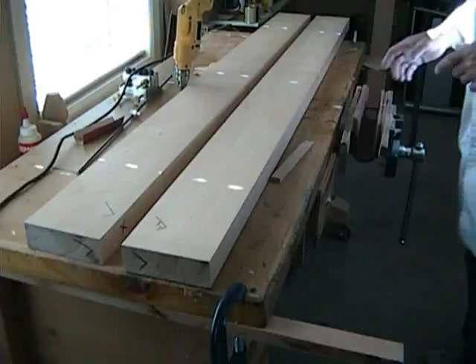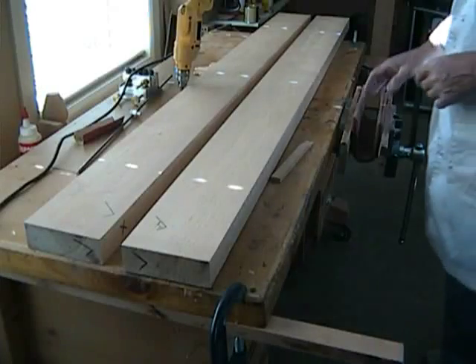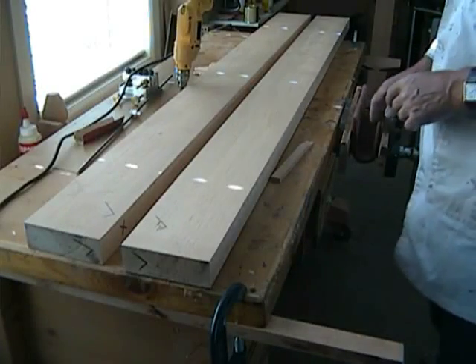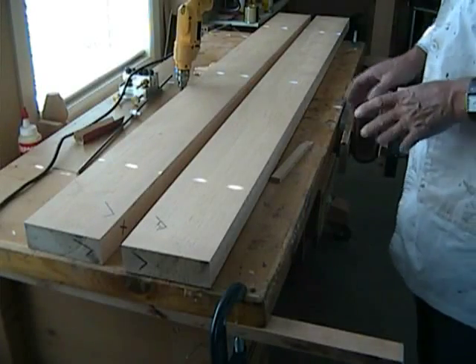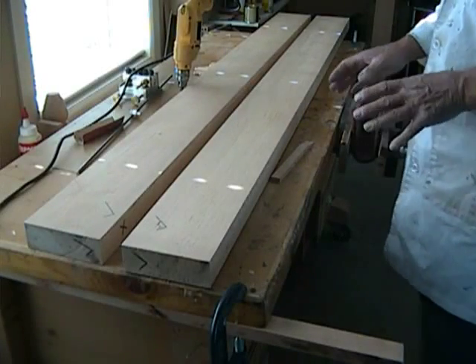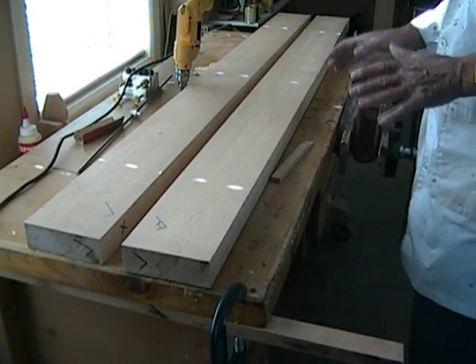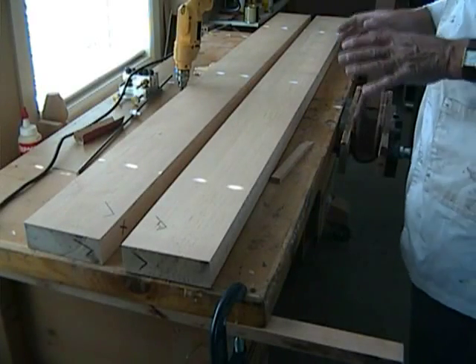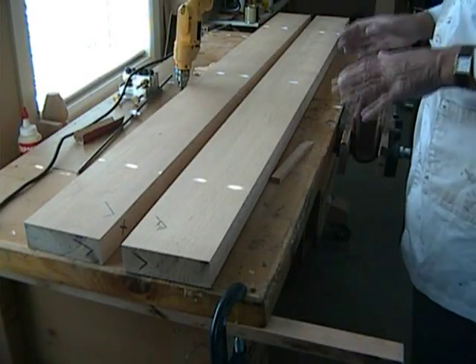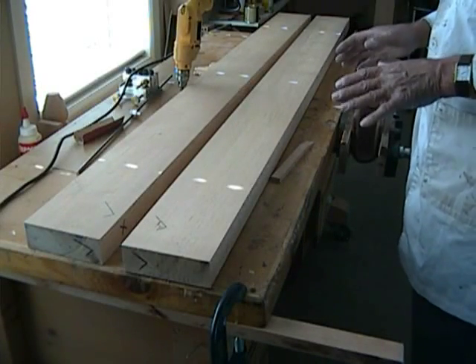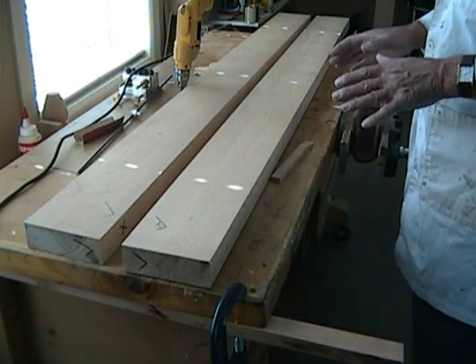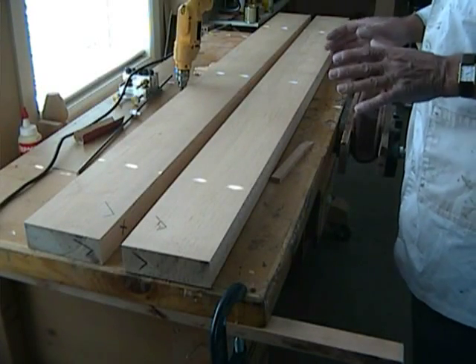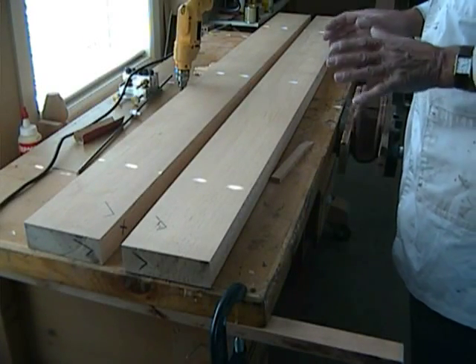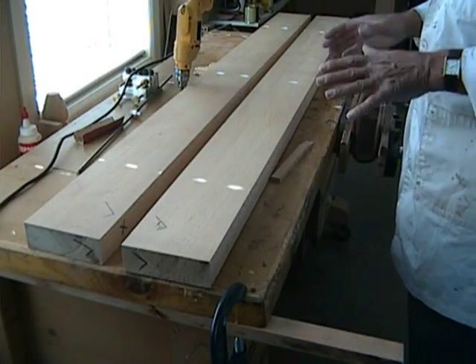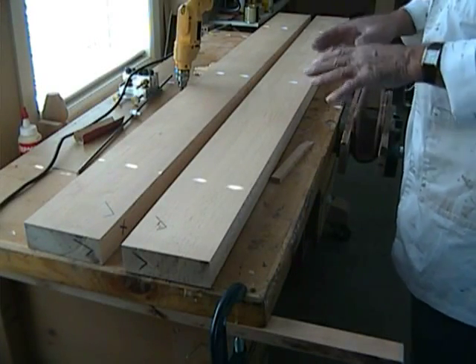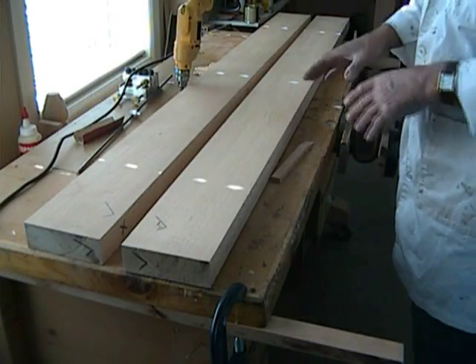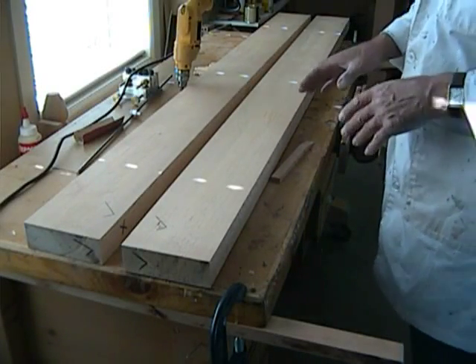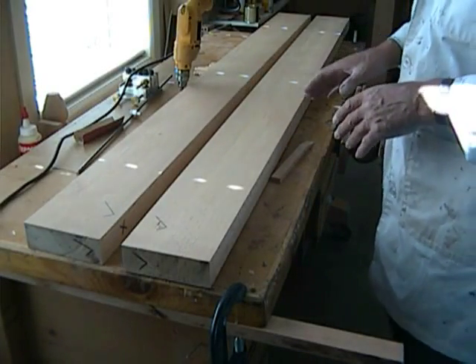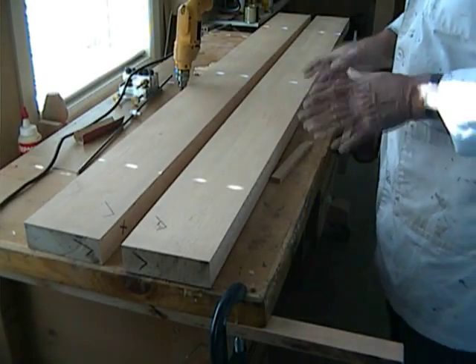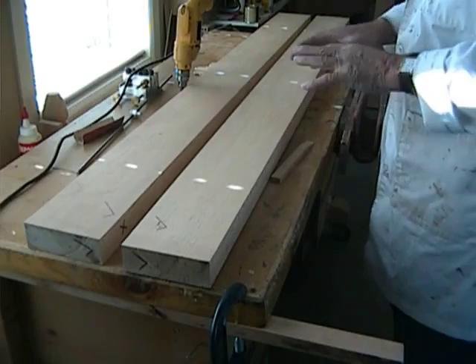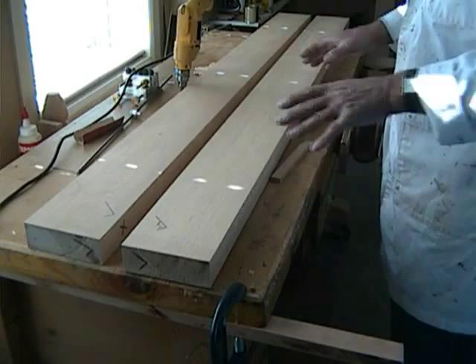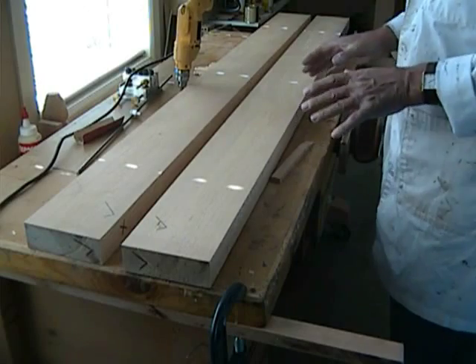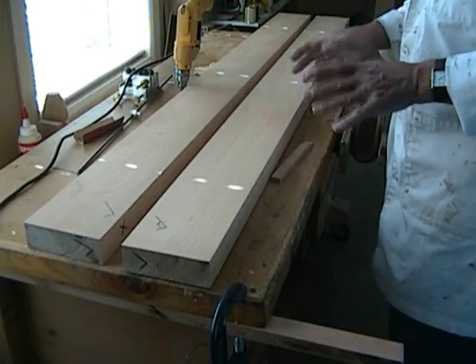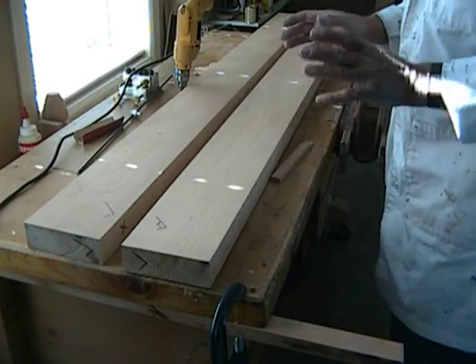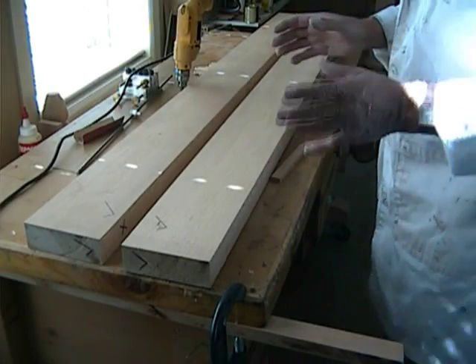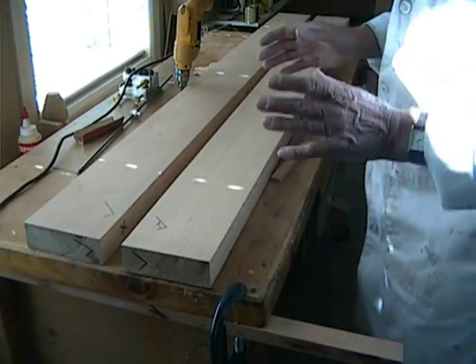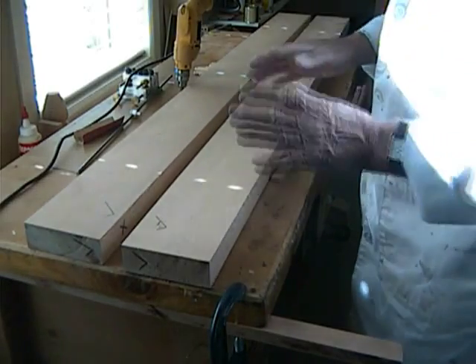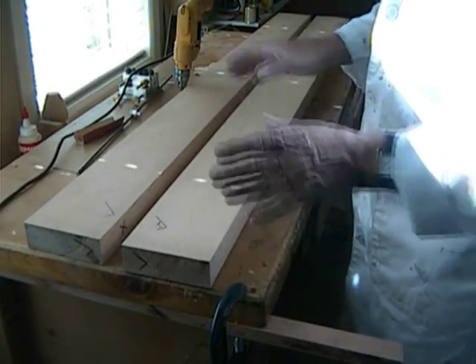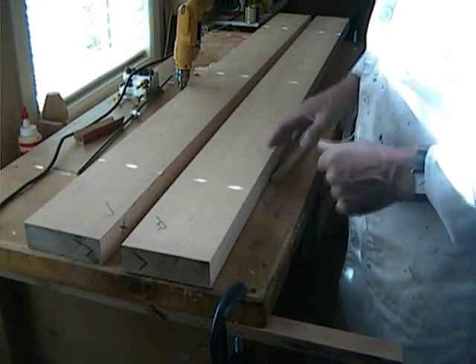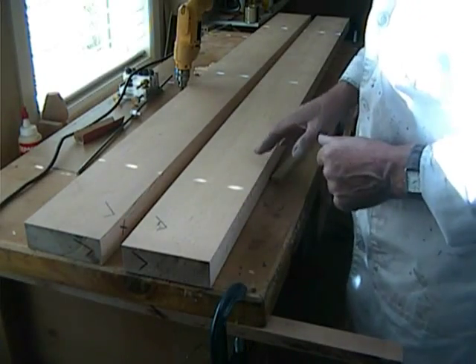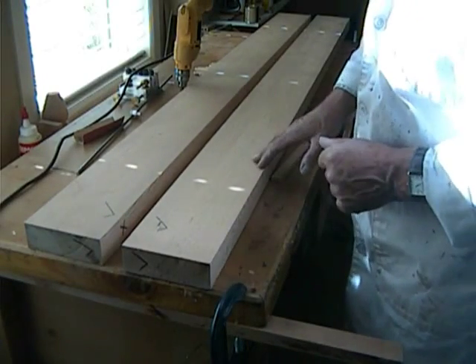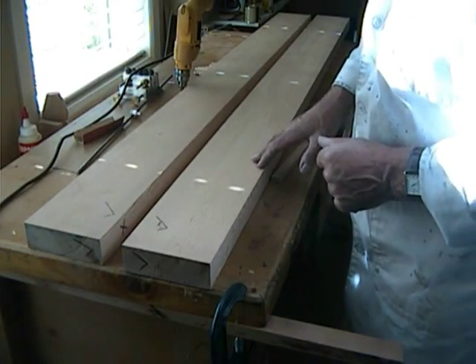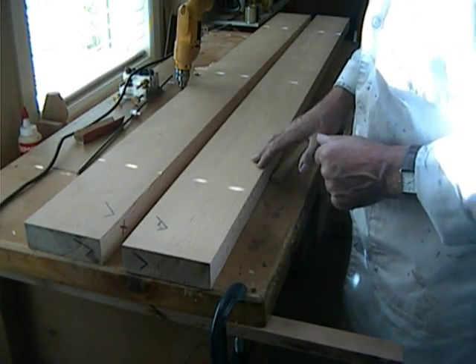We now begin the process of joining the bench top boards. These are all dressed, milled and ready to be joined.